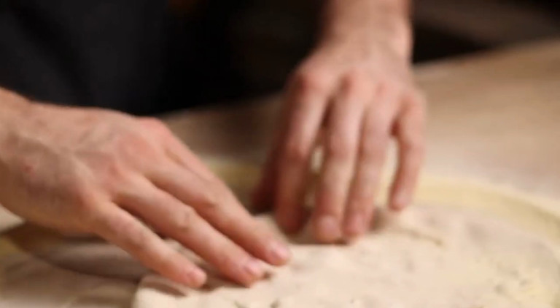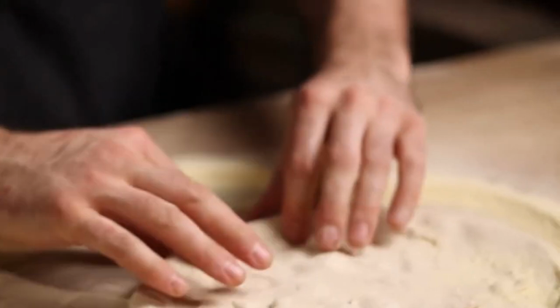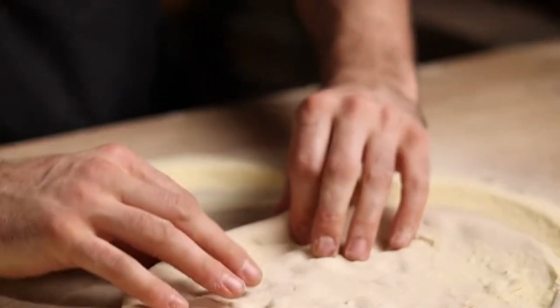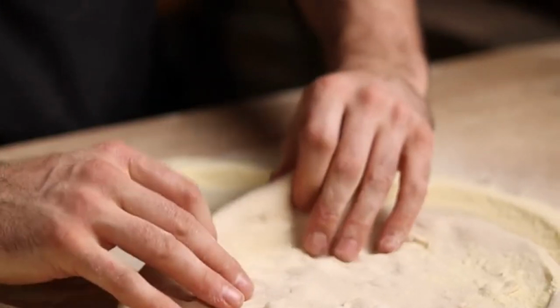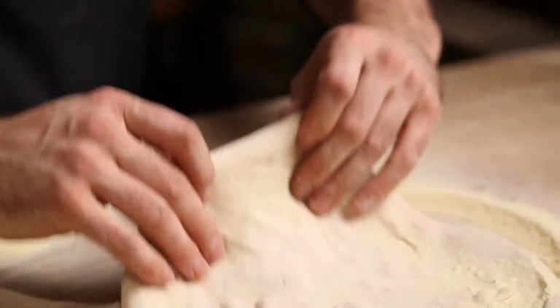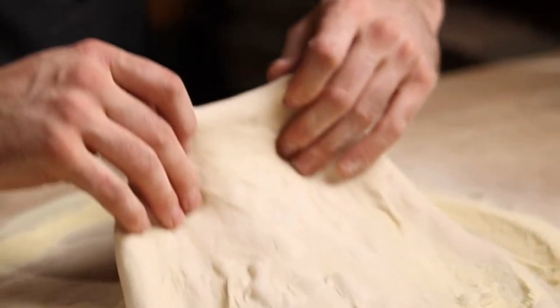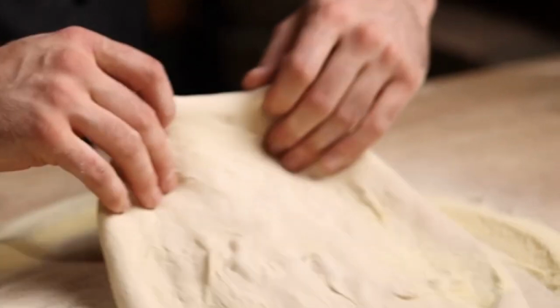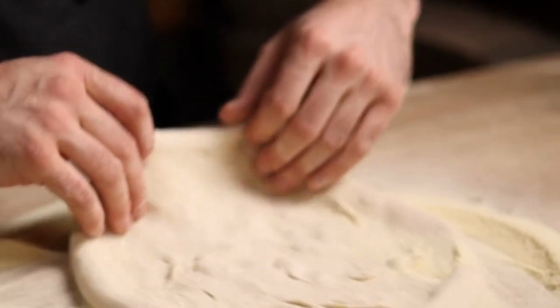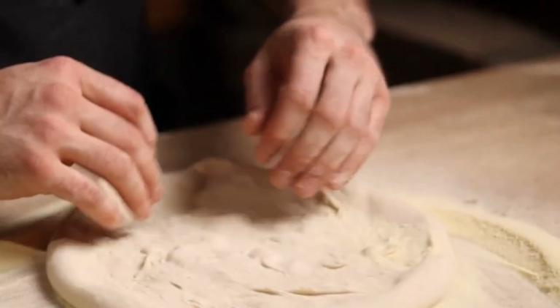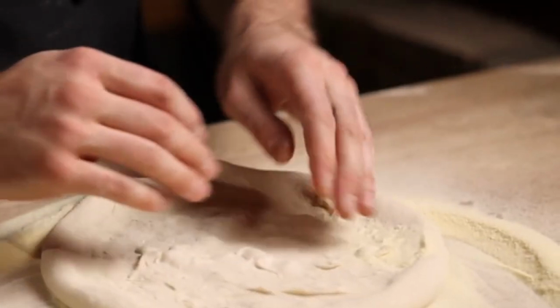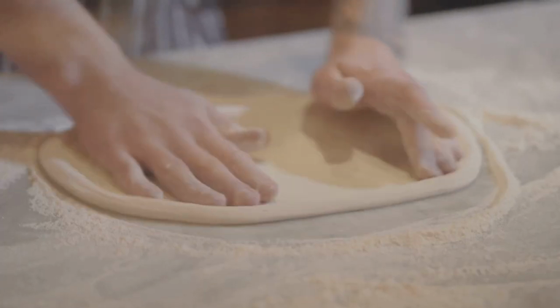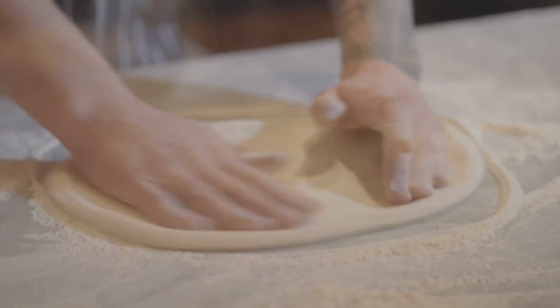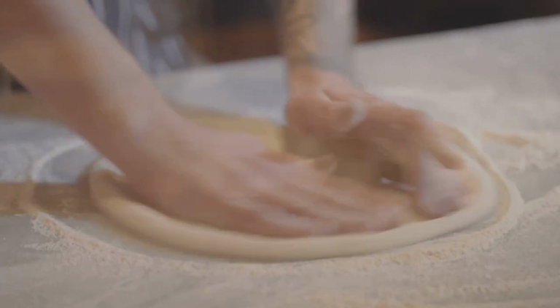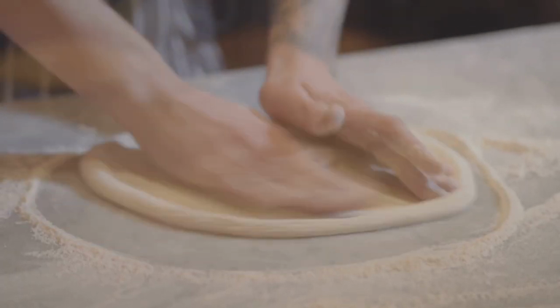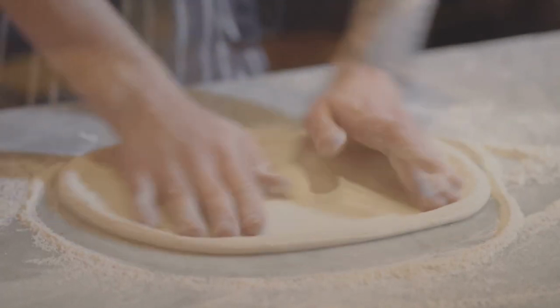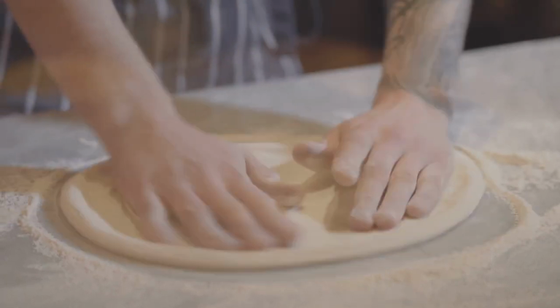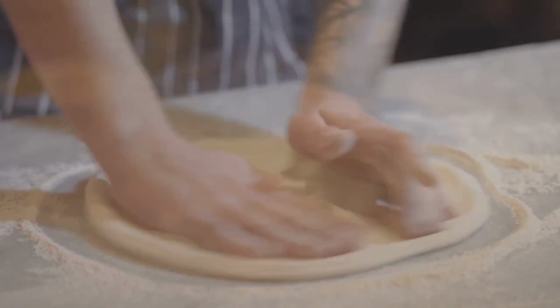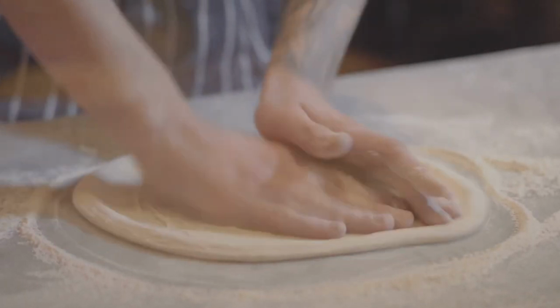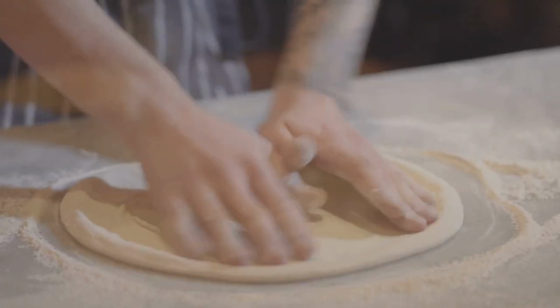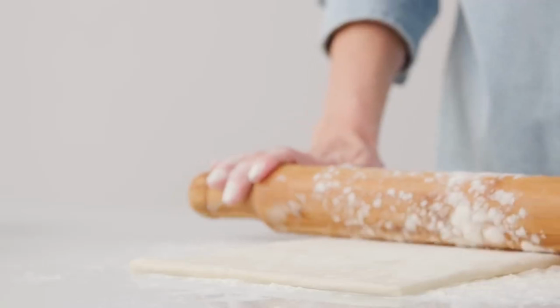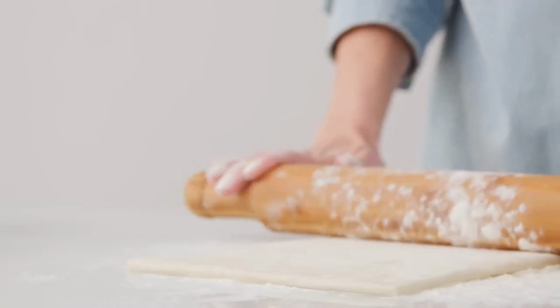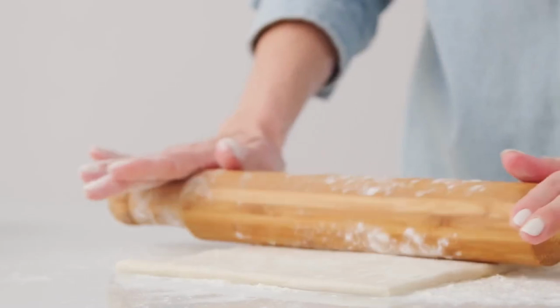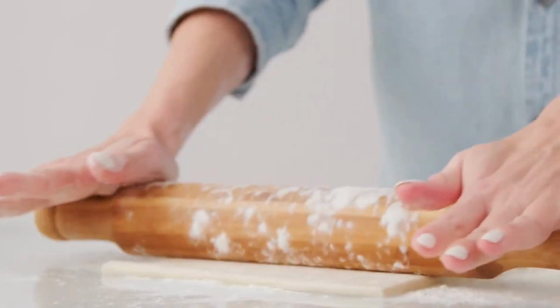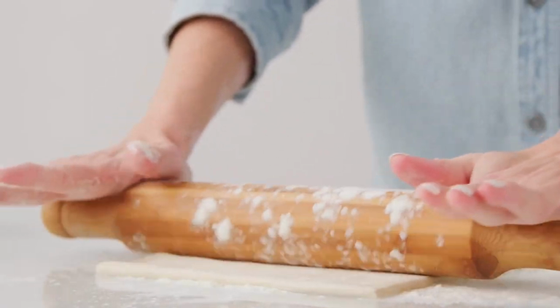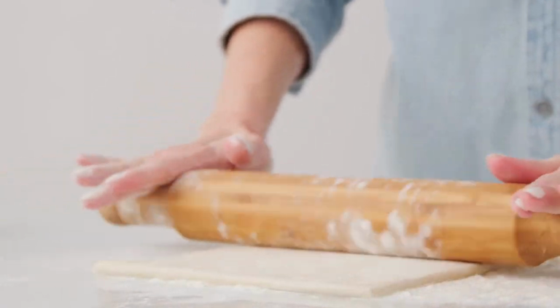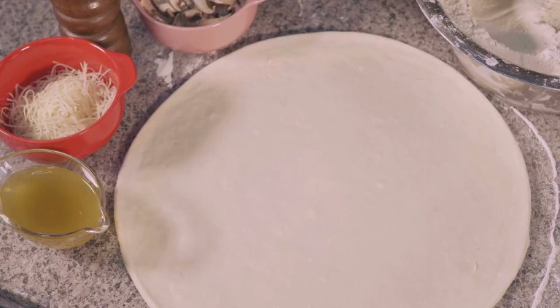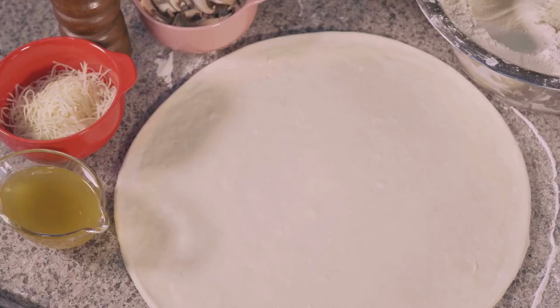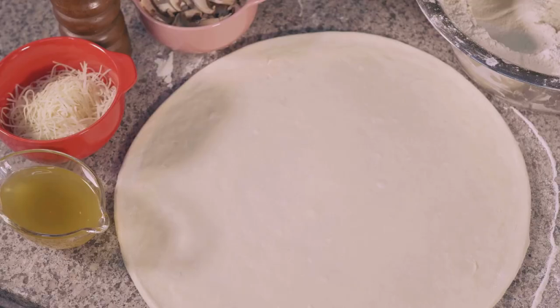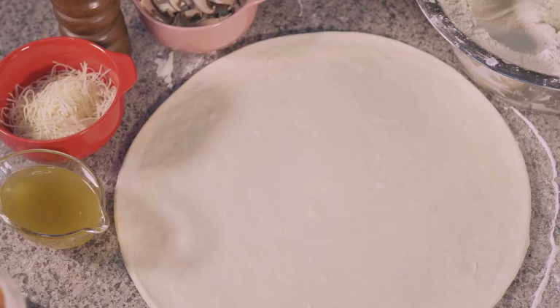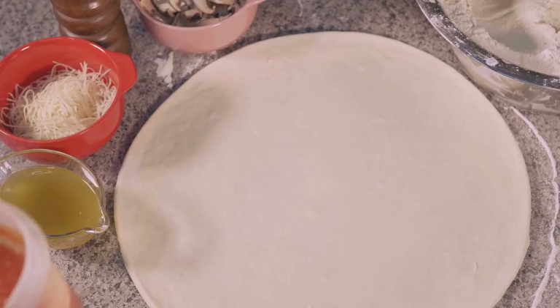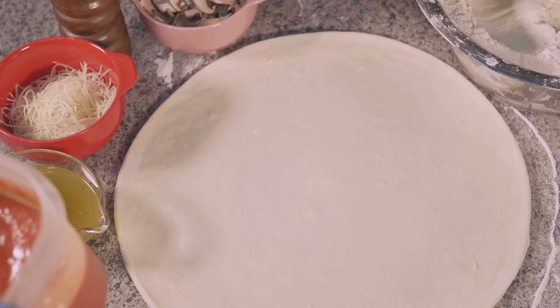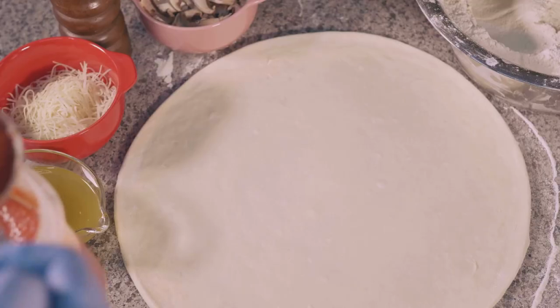Step 1: the foundation of every great pizza — the dough. Use pre-made dough or make your own if you're feeling ambitious. Flour your surface and roll it out evenly. Thin crust, thick crust, it's your call.